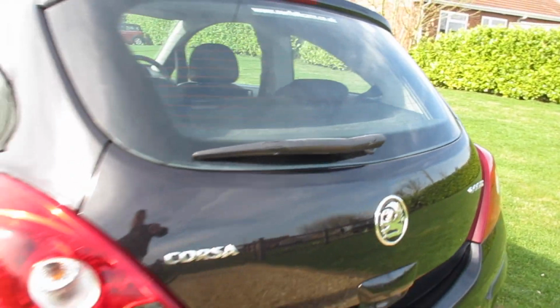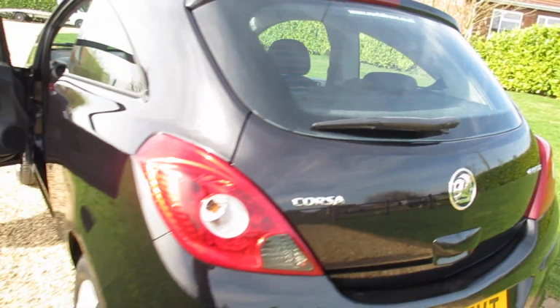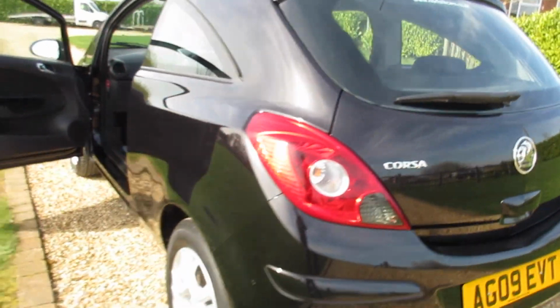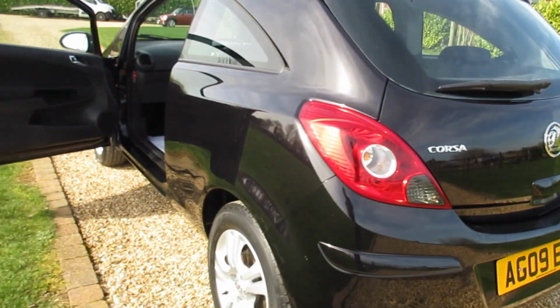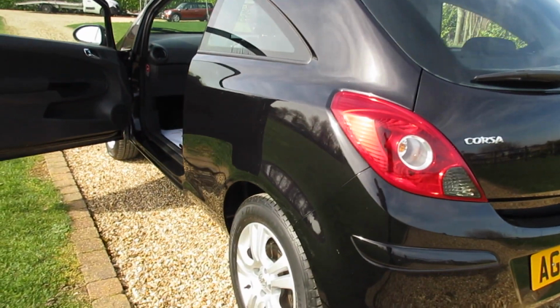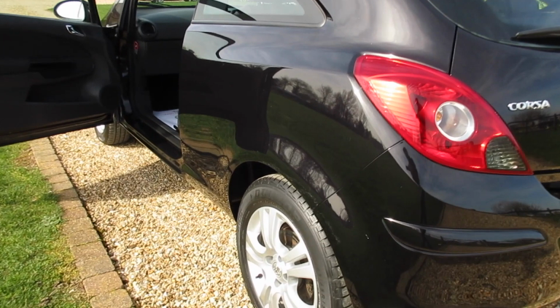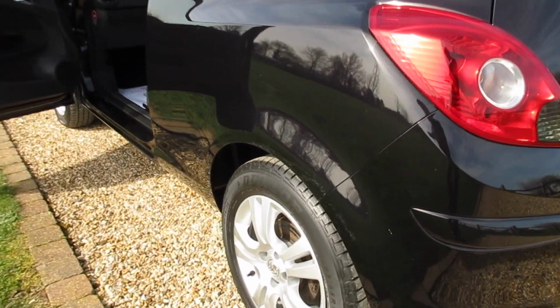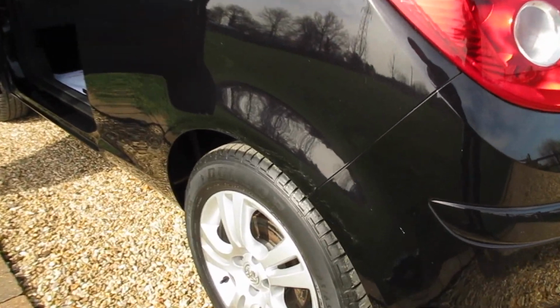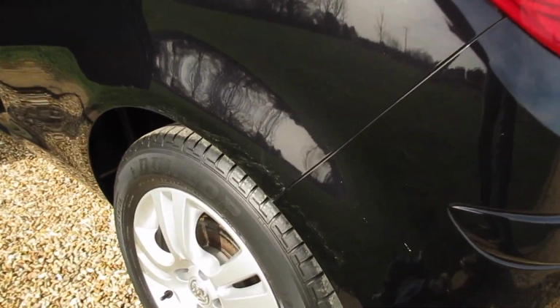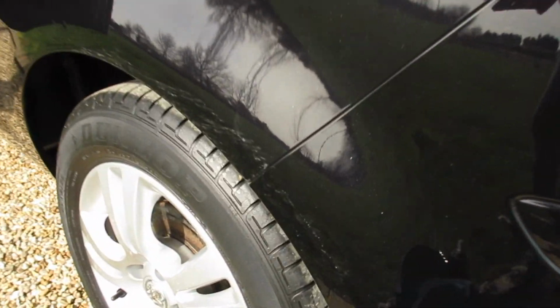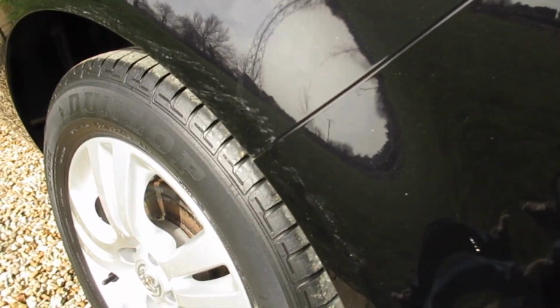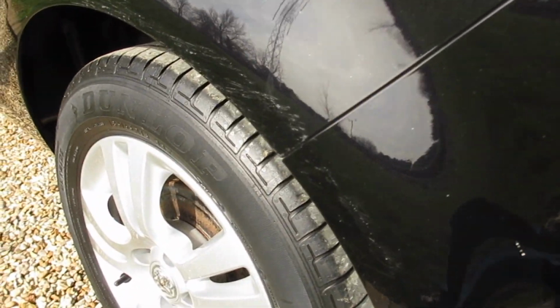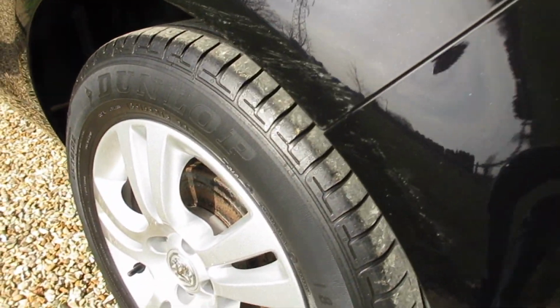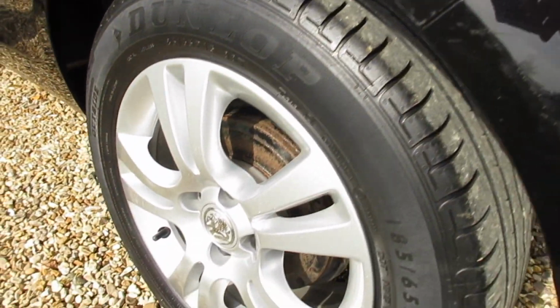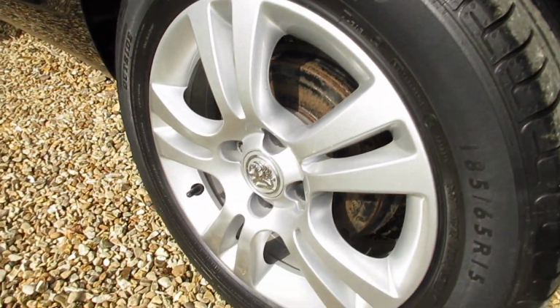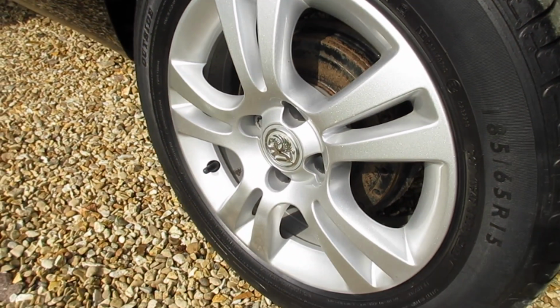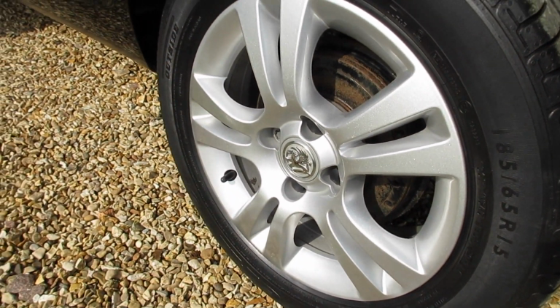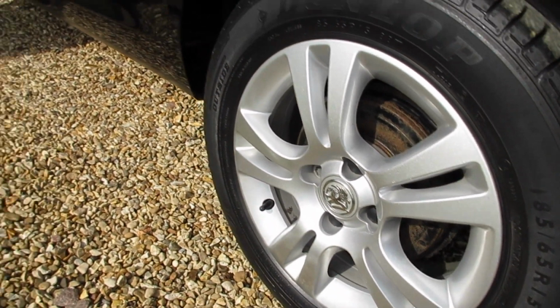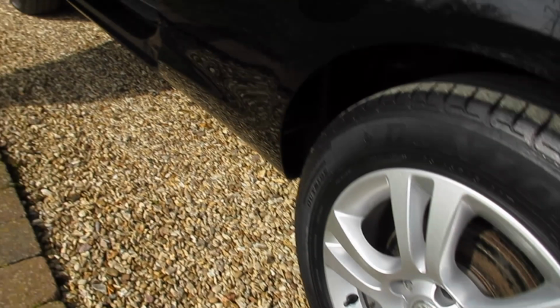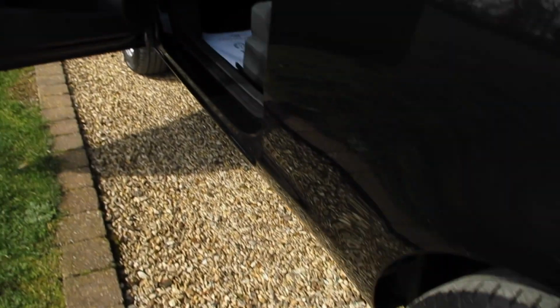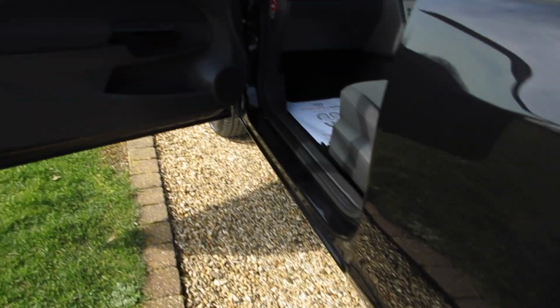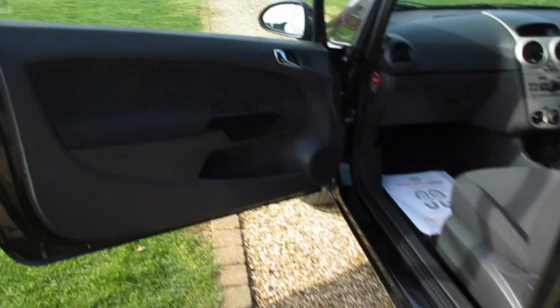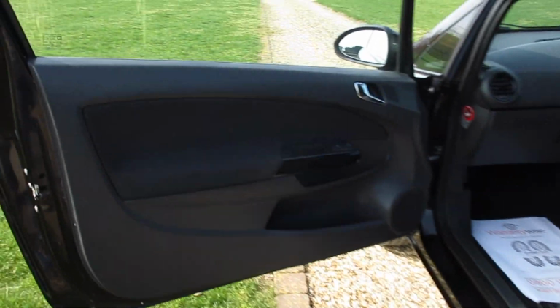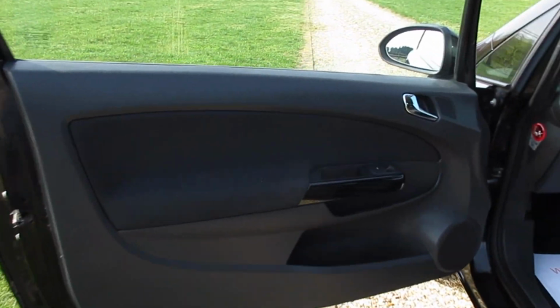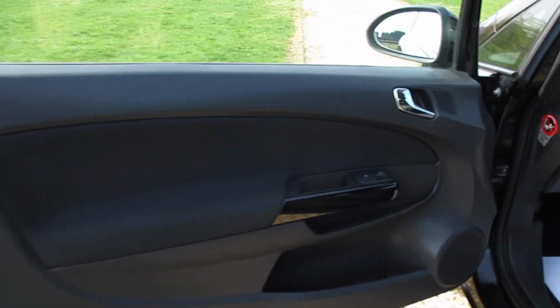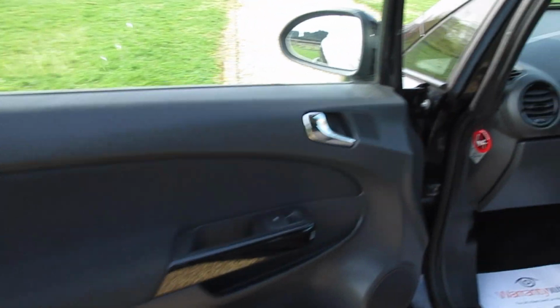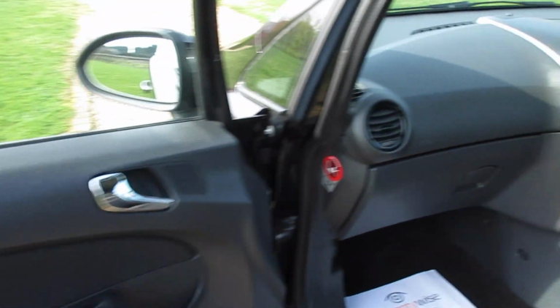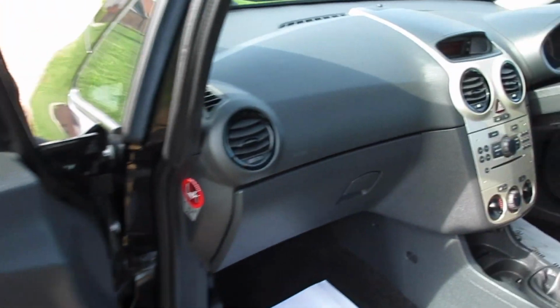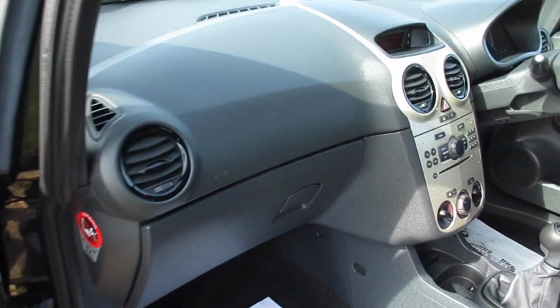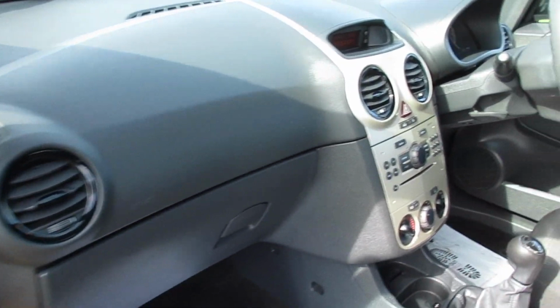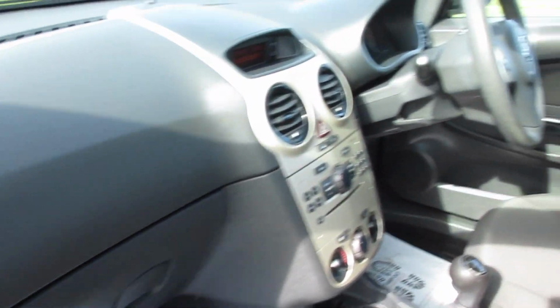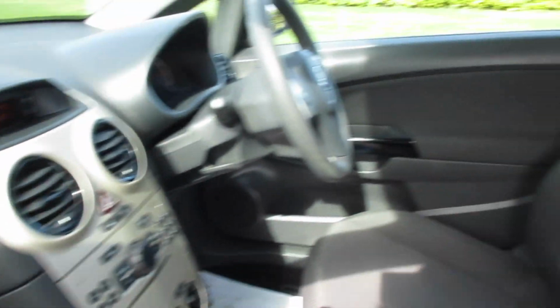There's also a tiny little graze on this rear wheel arch that you can just see. The tyres are all good on the back, about five millimeters on the rear. The front ones are about seven millimeters, so they're all very good.